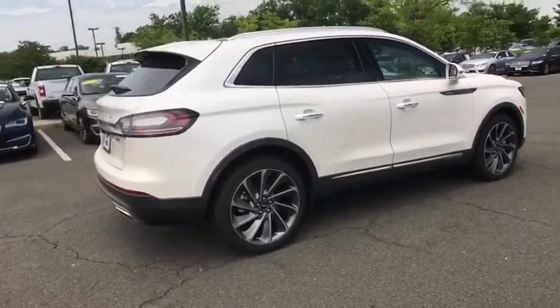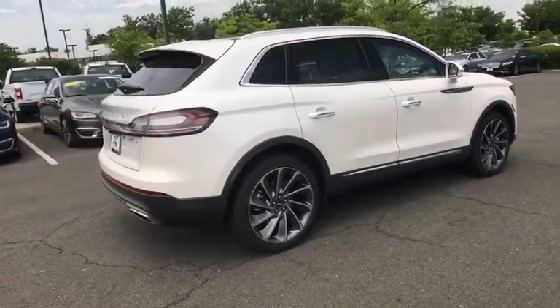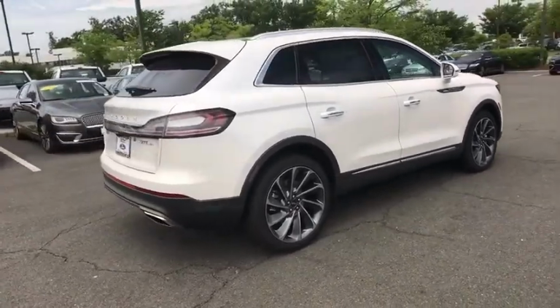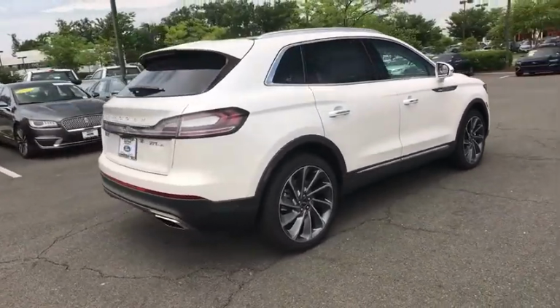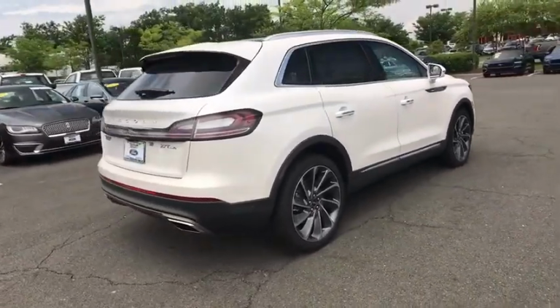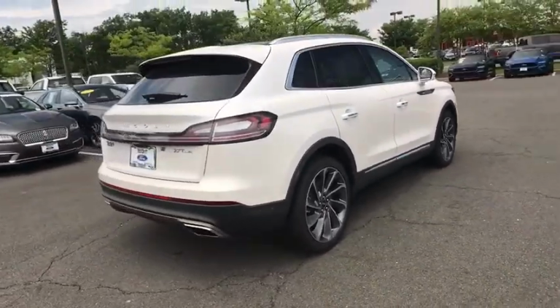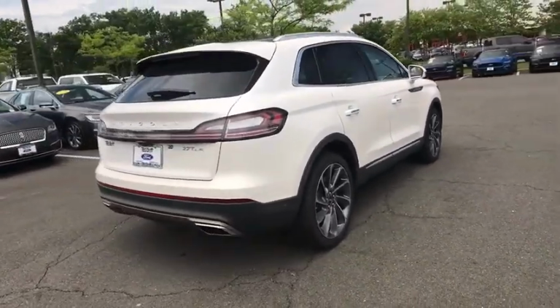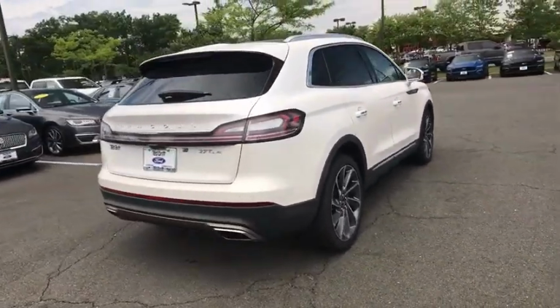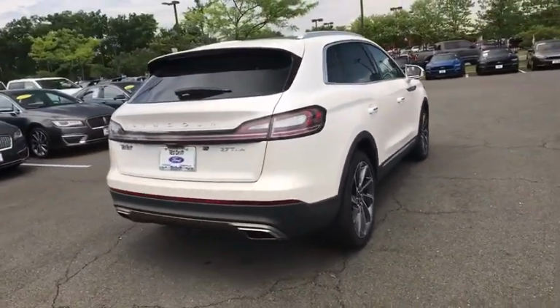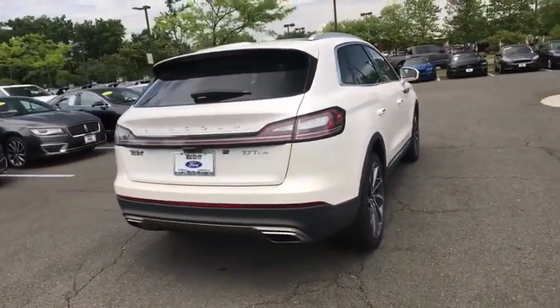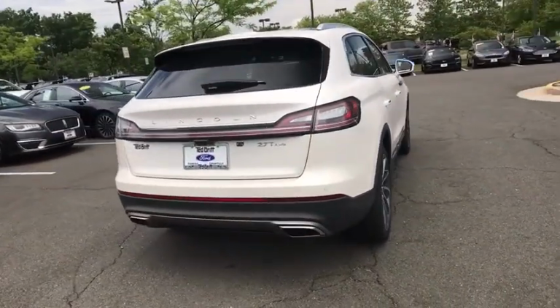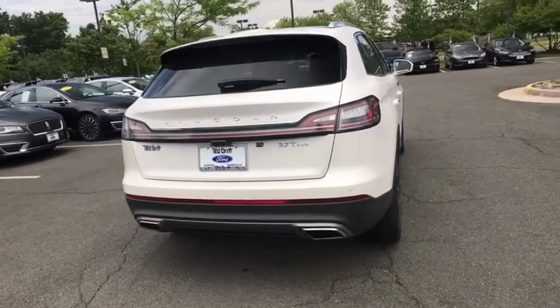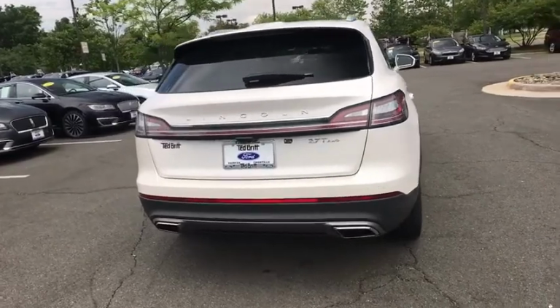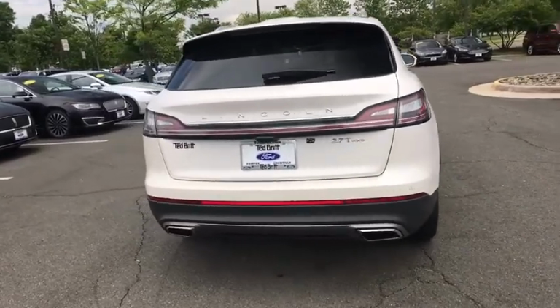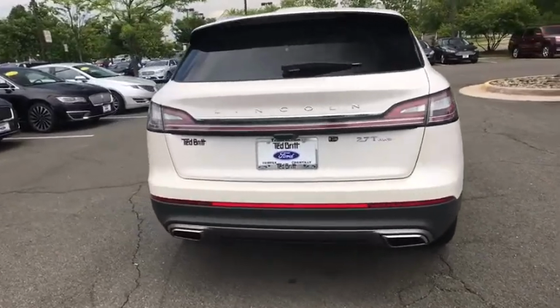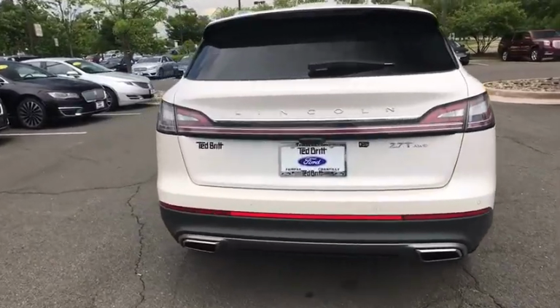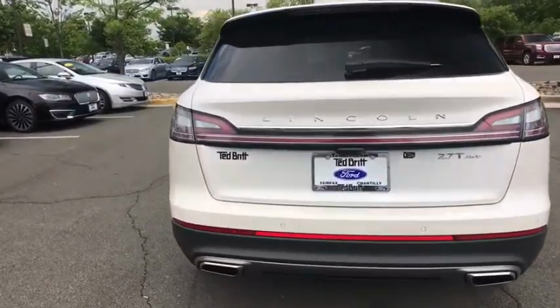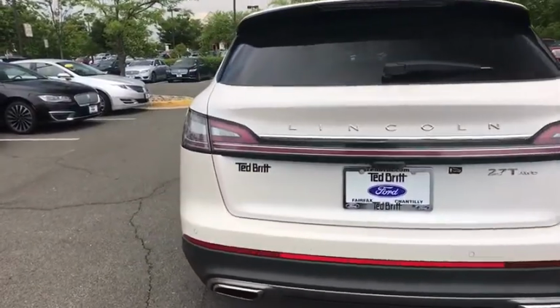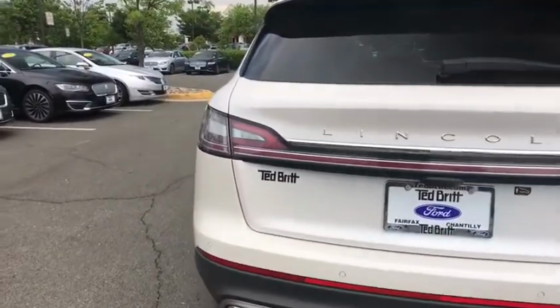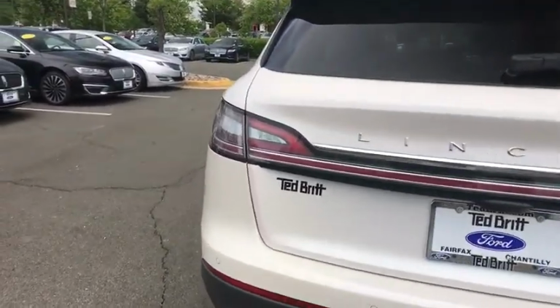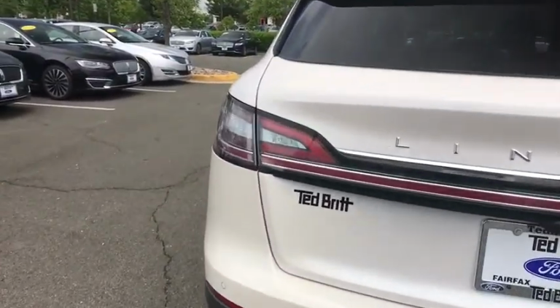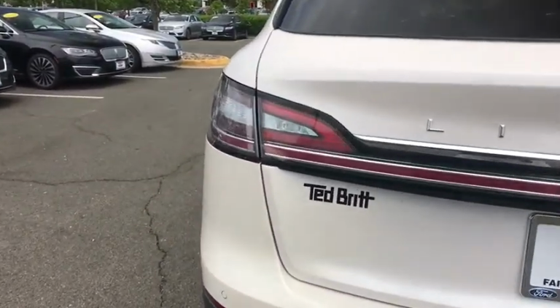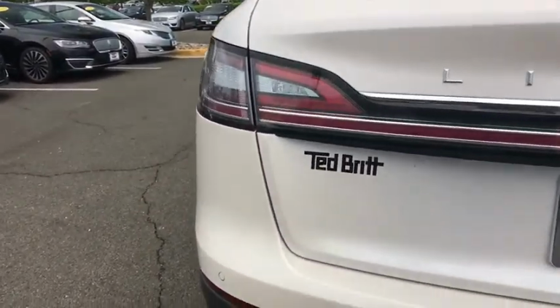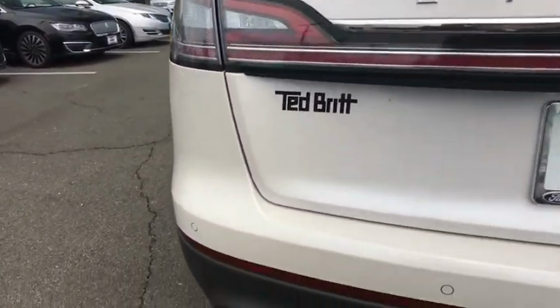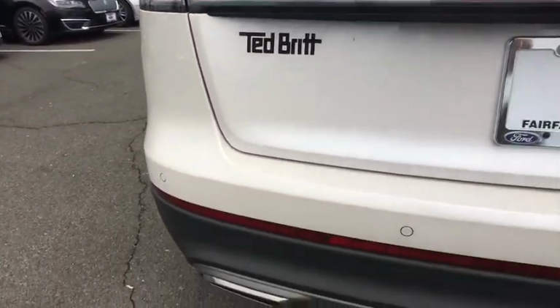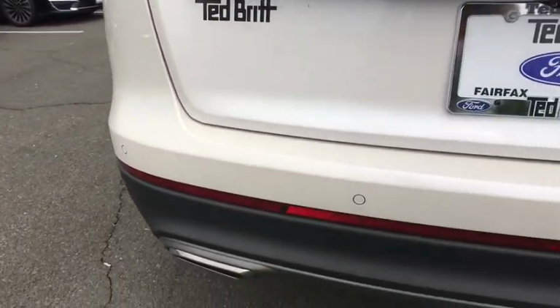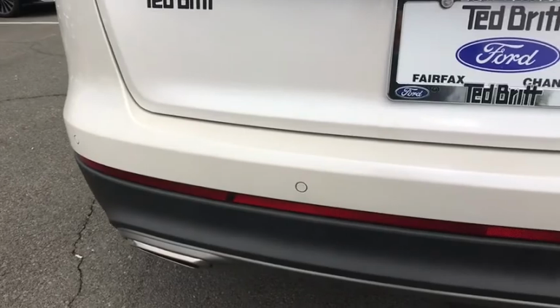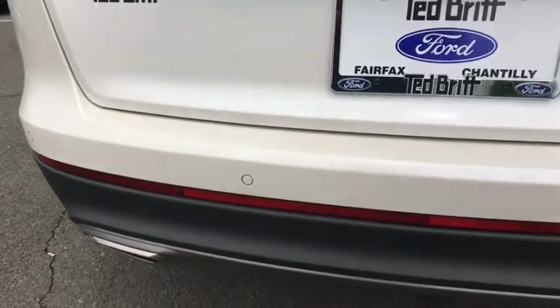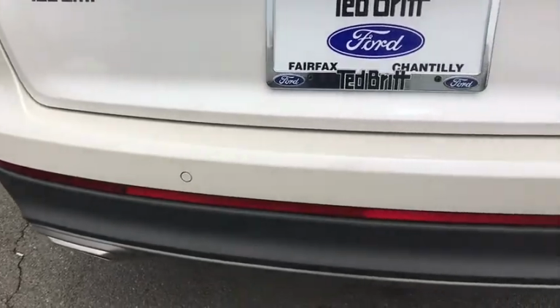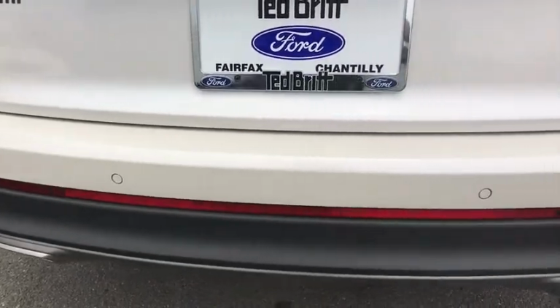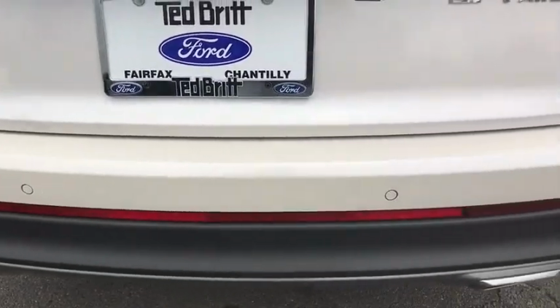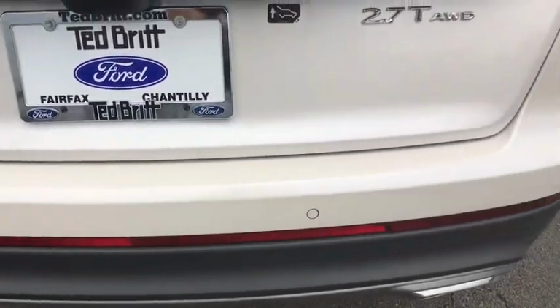Power passenger seat, traction control, navigation system, power liftgate, dual airbags, power steering, alloy wheels, four-wheel disc brakes, active suspension system.